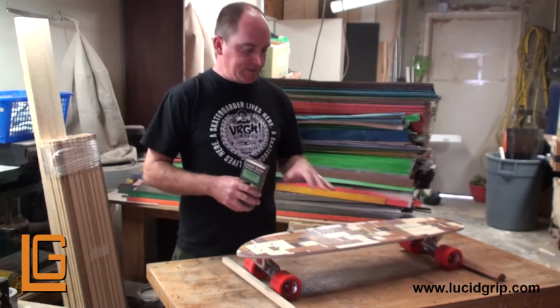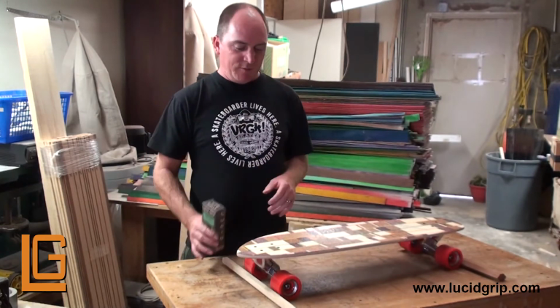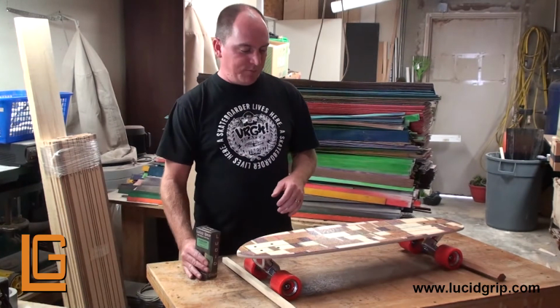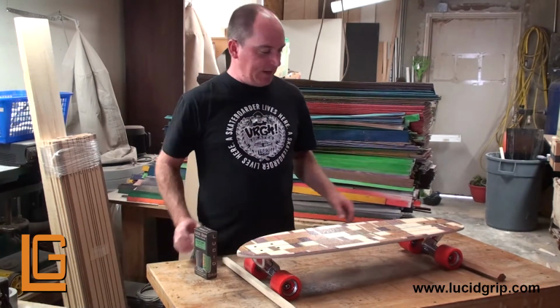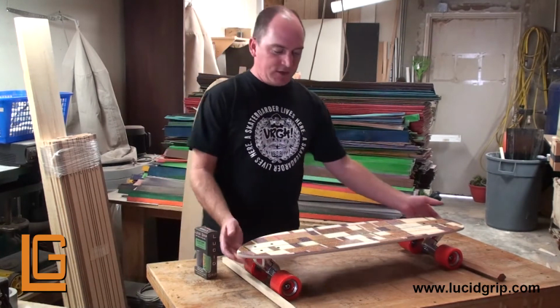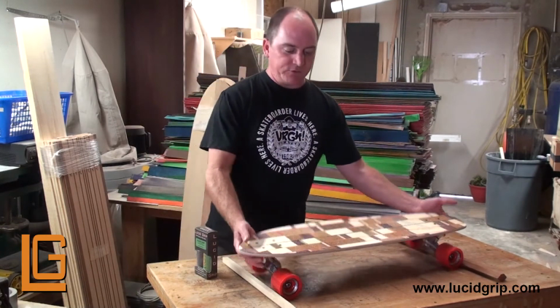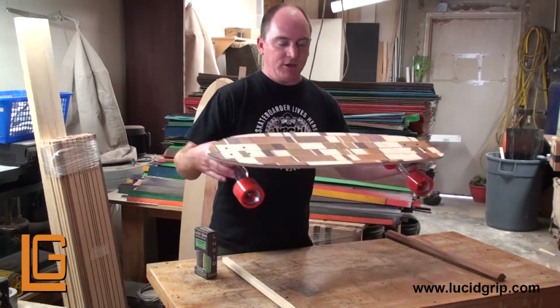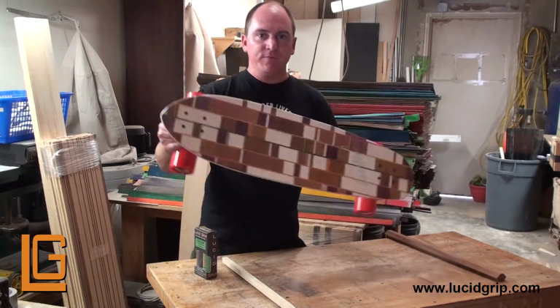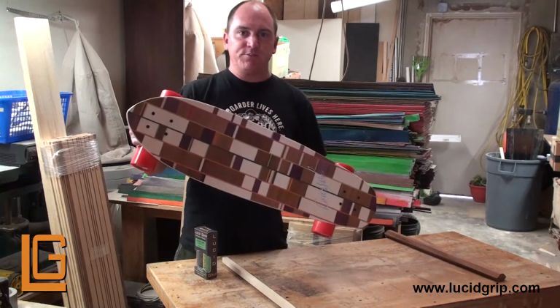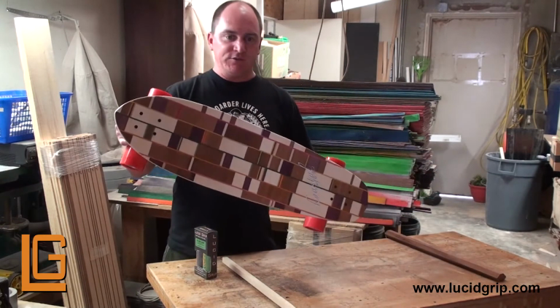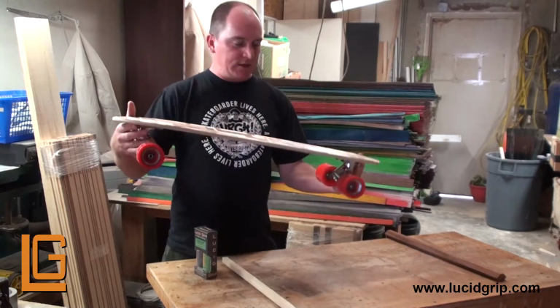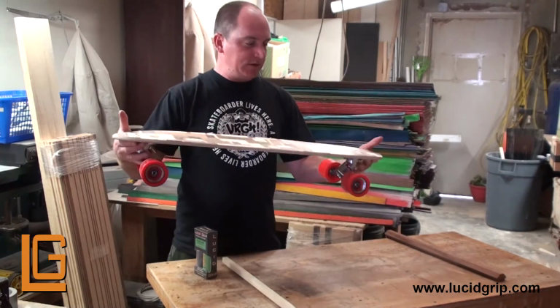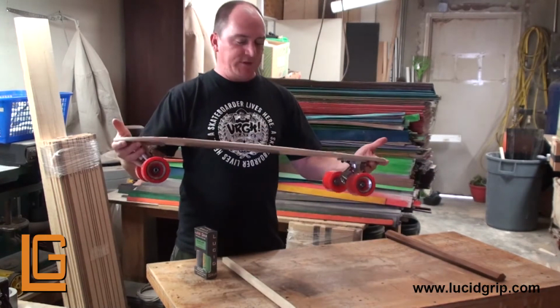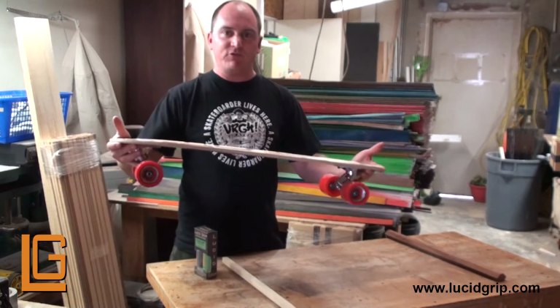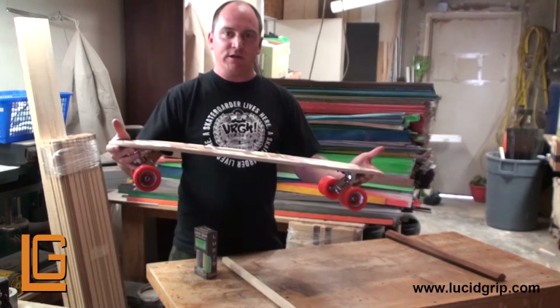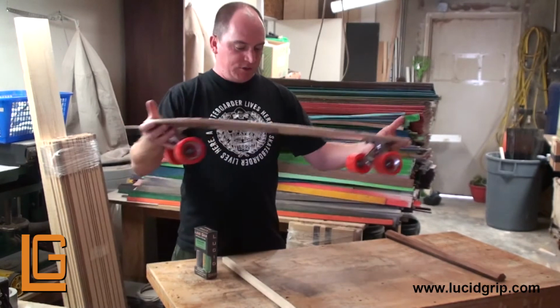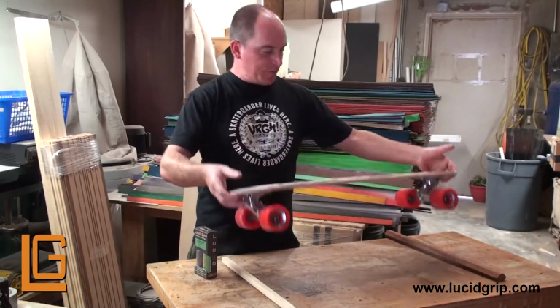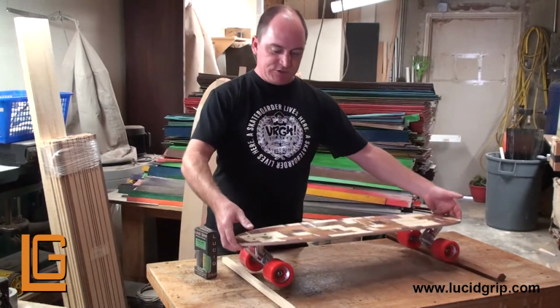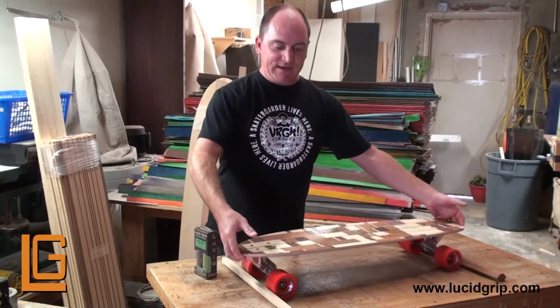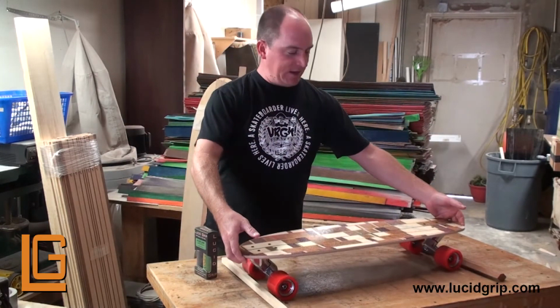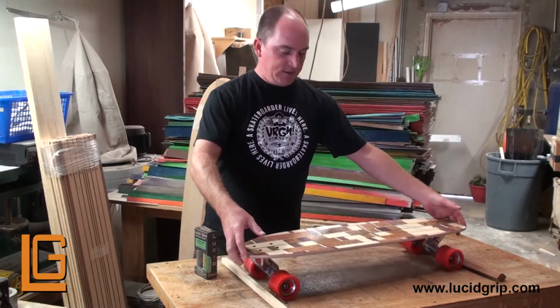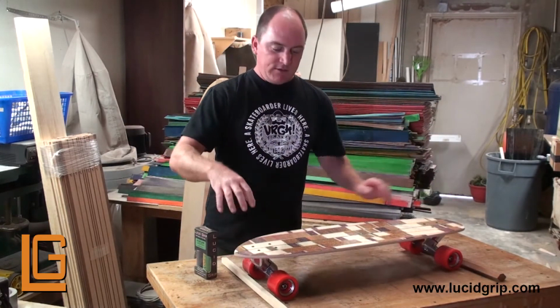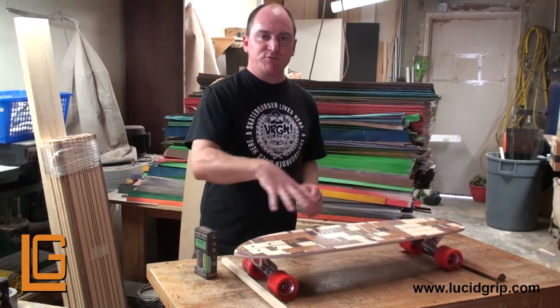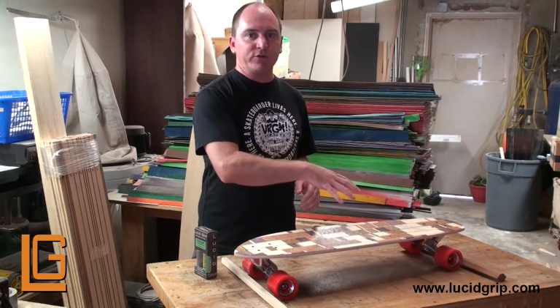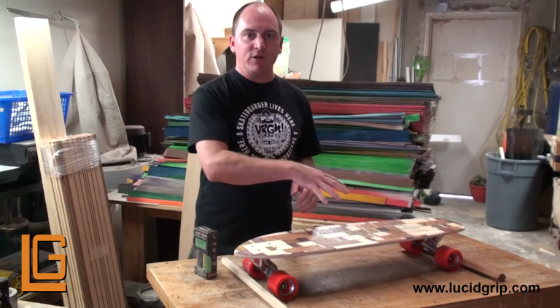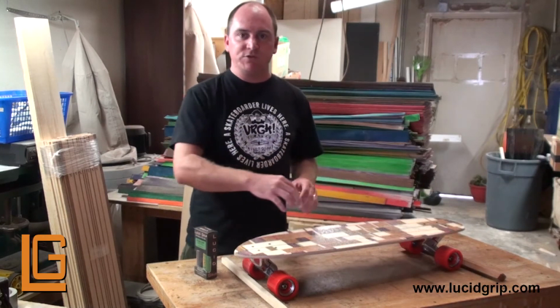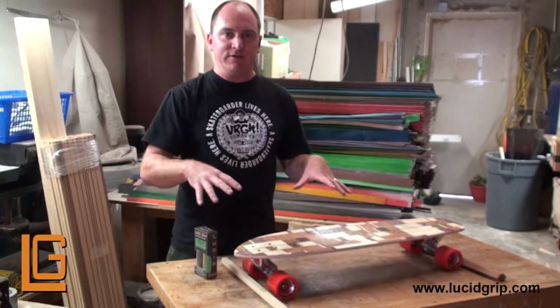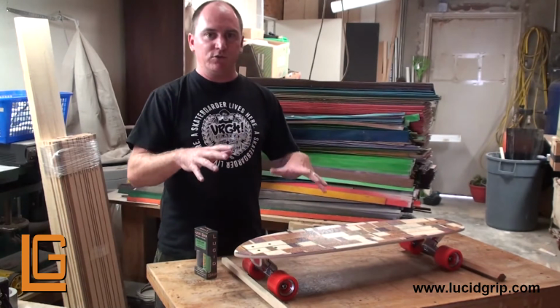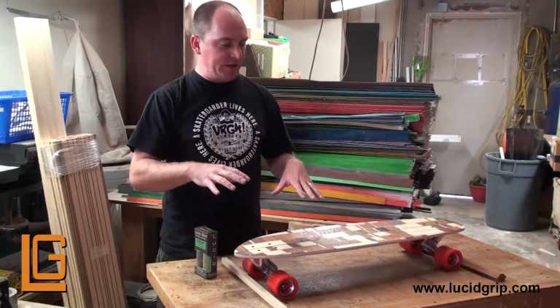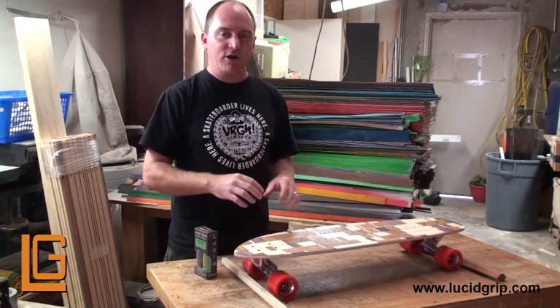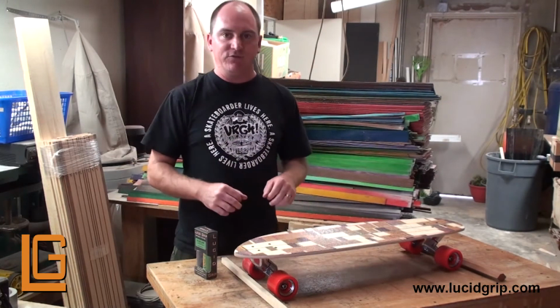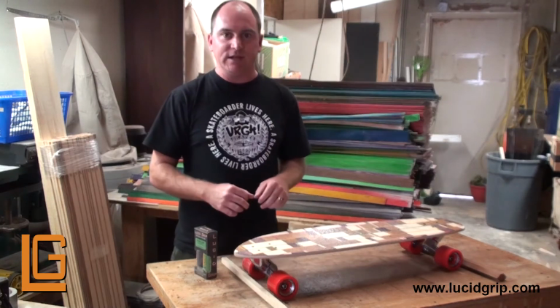Today I'm going to be gripping a Coastal Meat Loaf. It's a brand new deck and does have grip on it. So what I'm going to do is just give it a nice little sprinkle with the Glow Grip, which is going to give it a cool little starry effect at night.